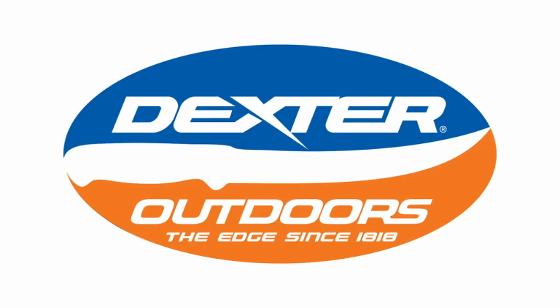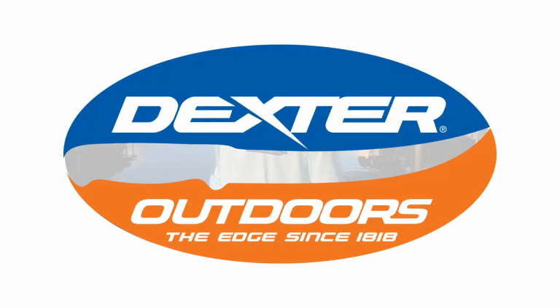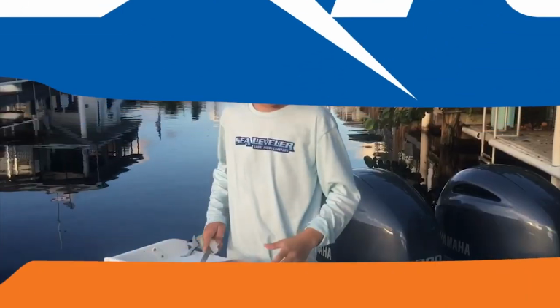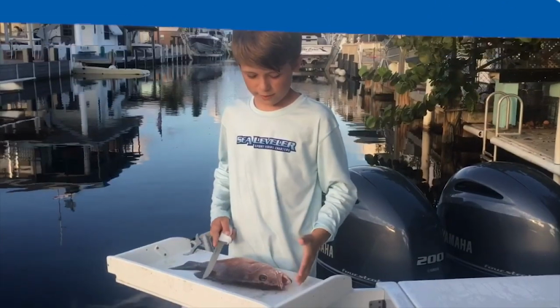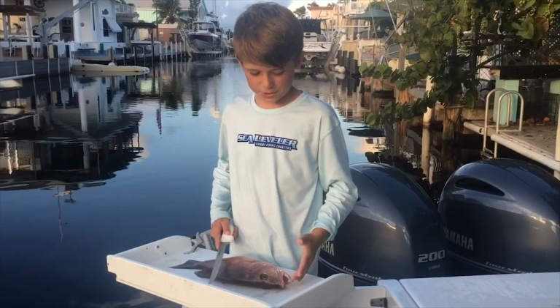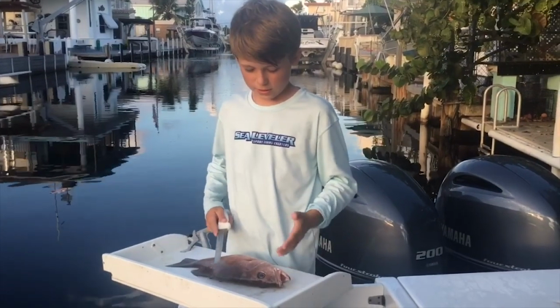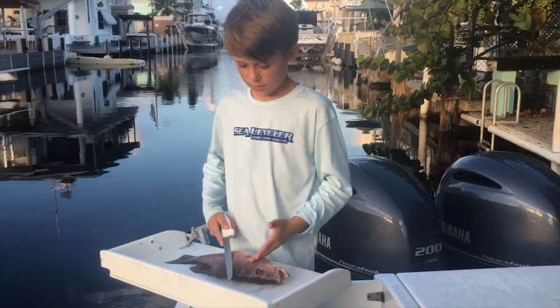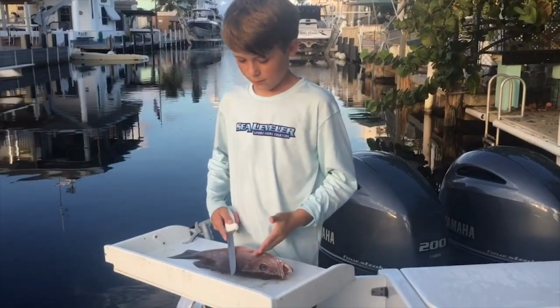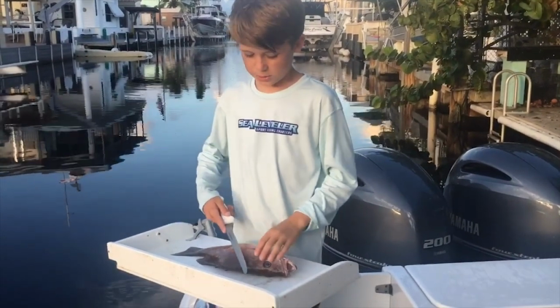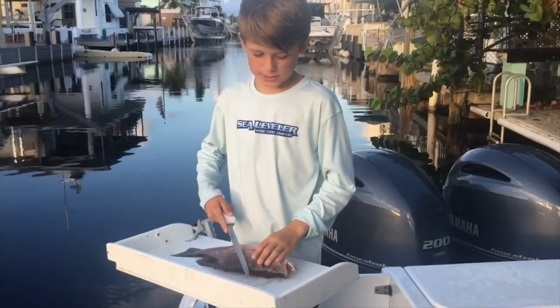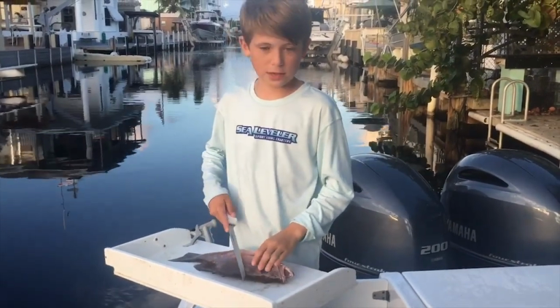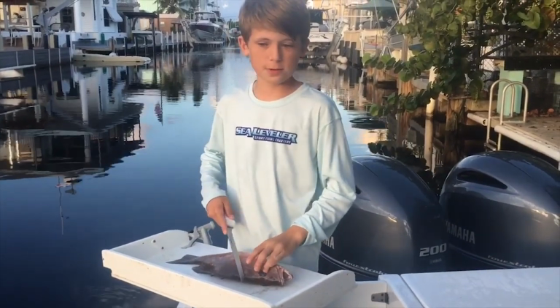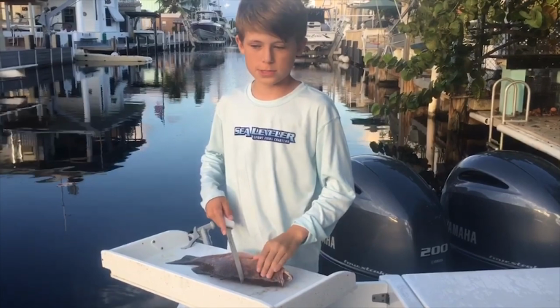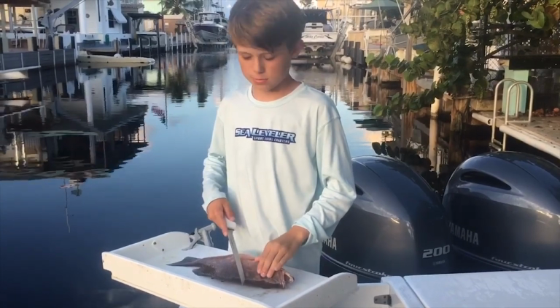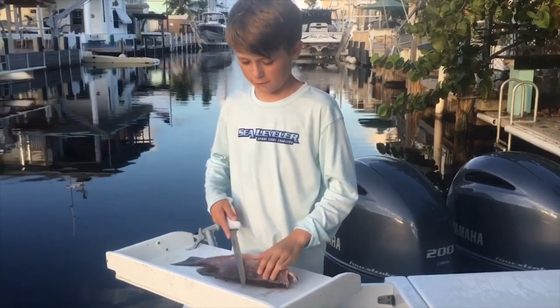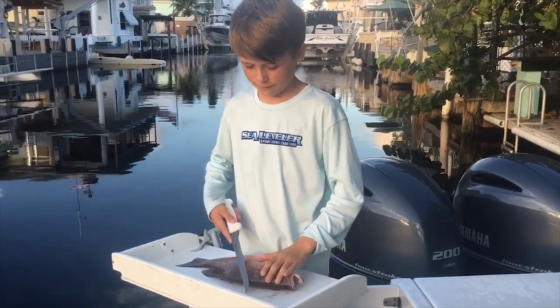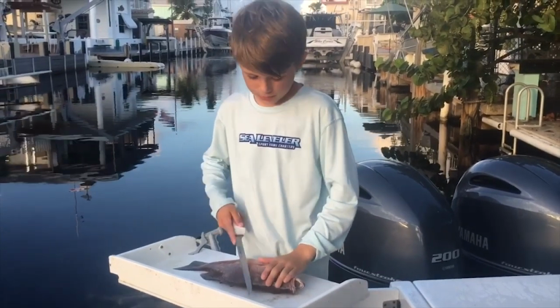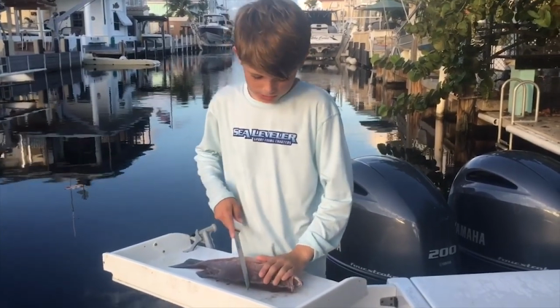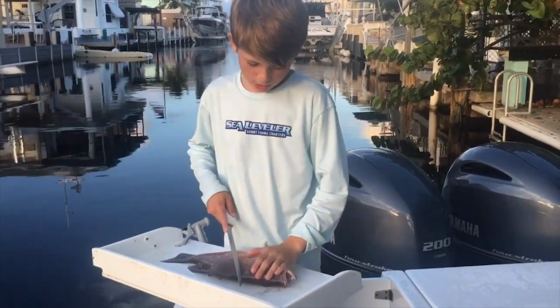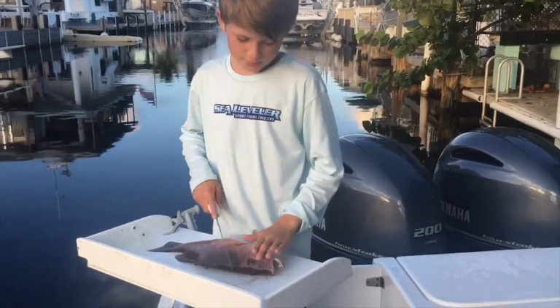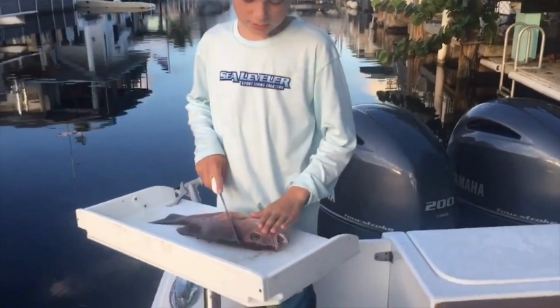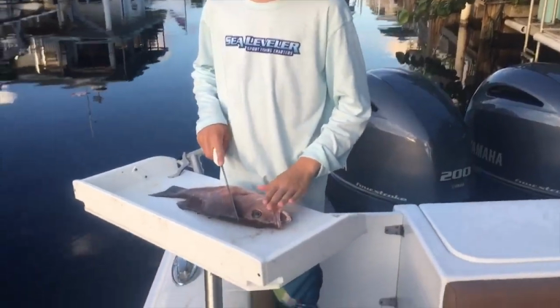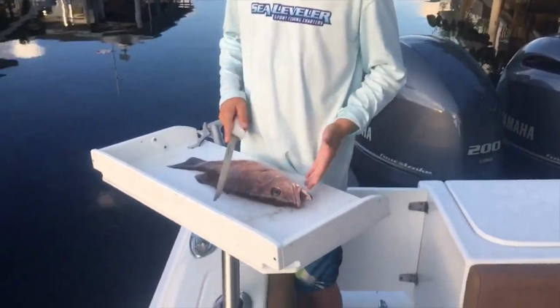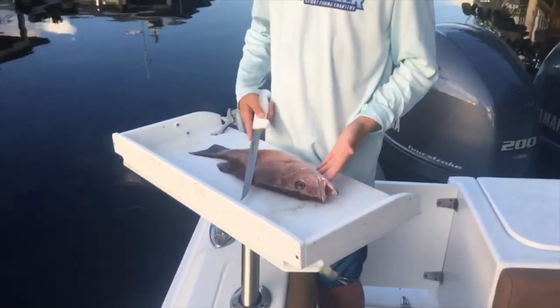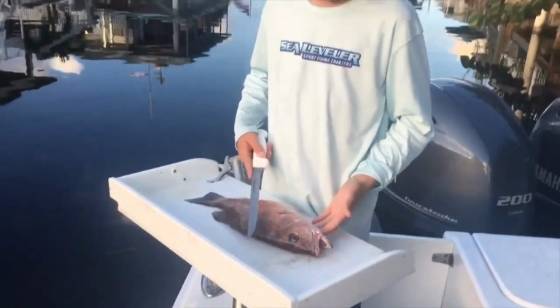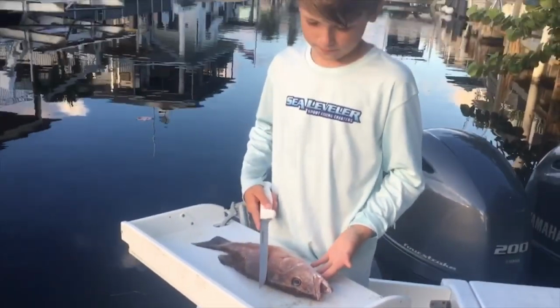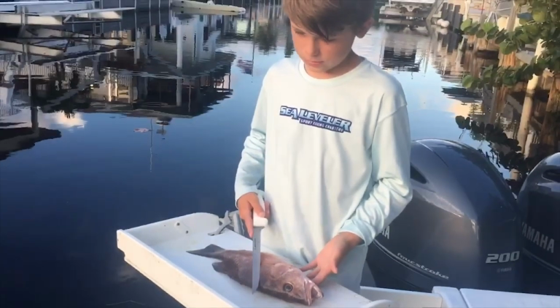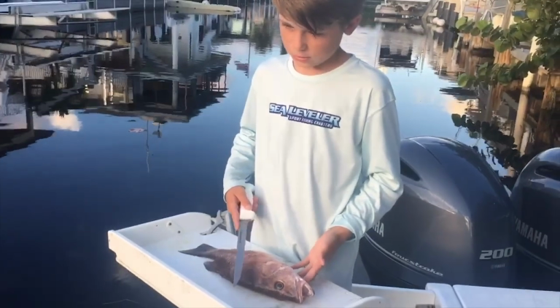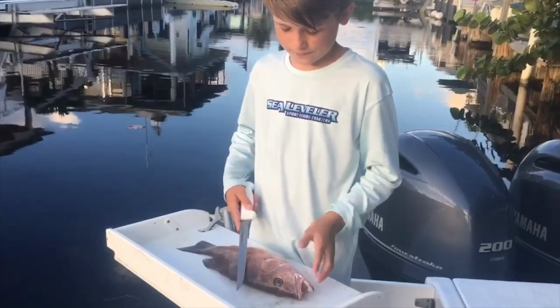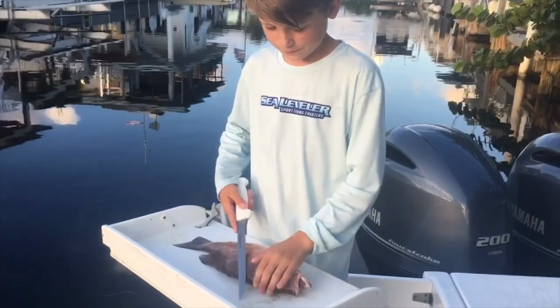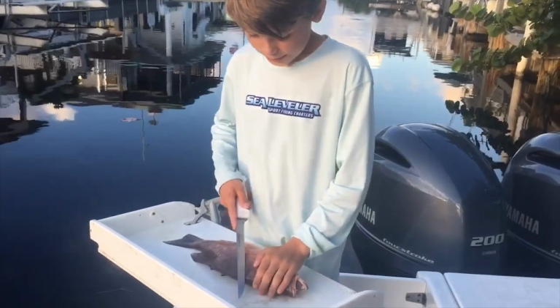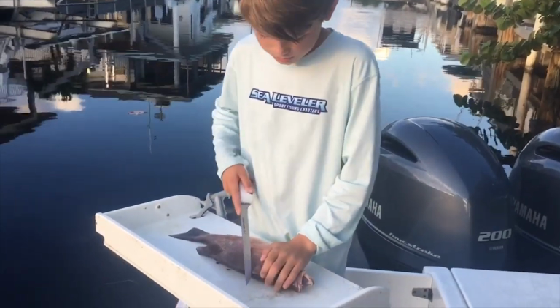Hey guys, we went out fishing, we got a couple fish. I'm going to make this video with this nice mangrove I caught, so I'm just gonna give you some tips on how to fillet and clean it.